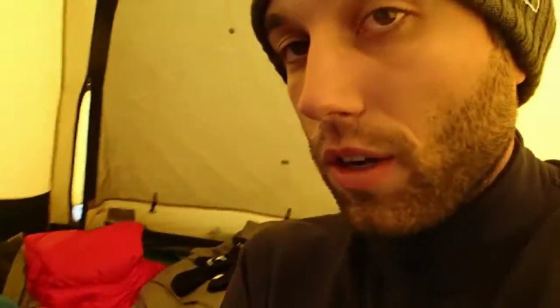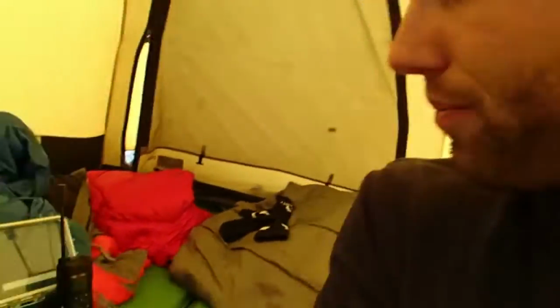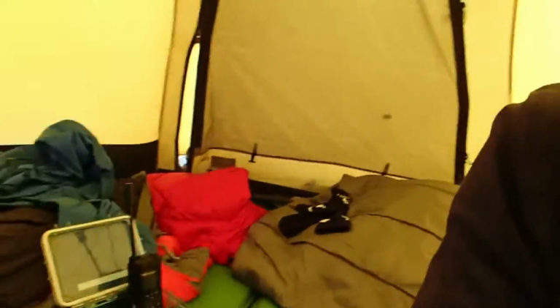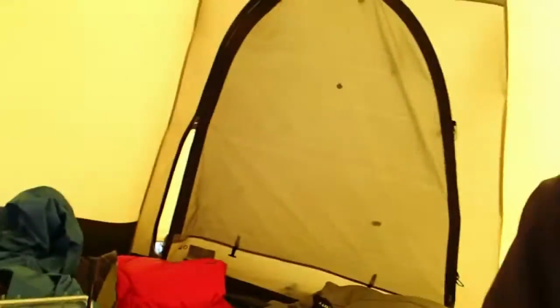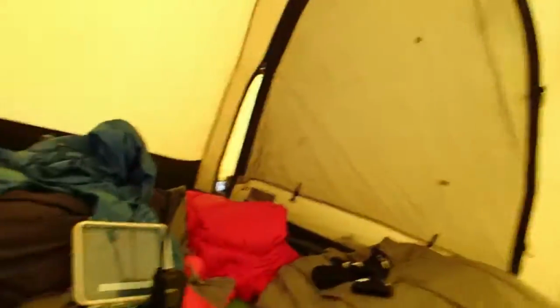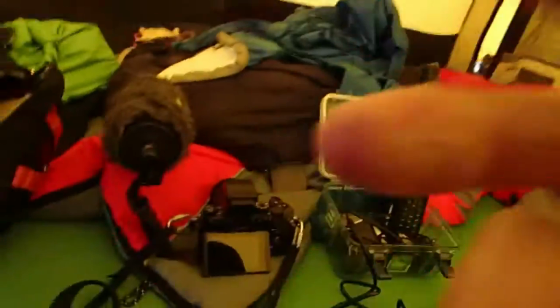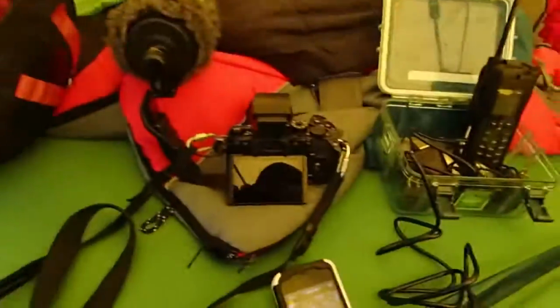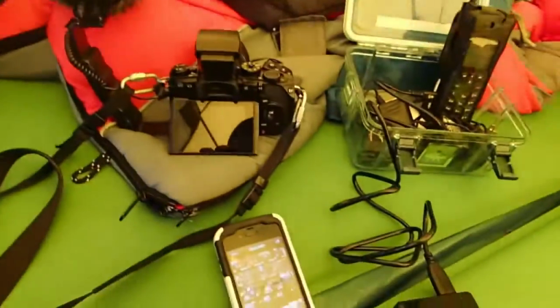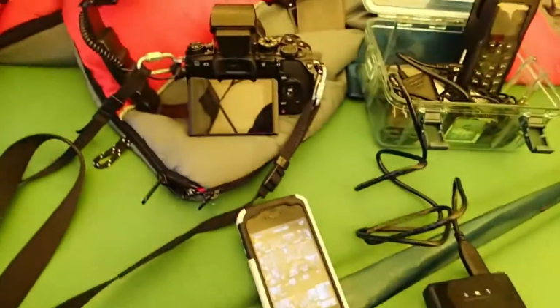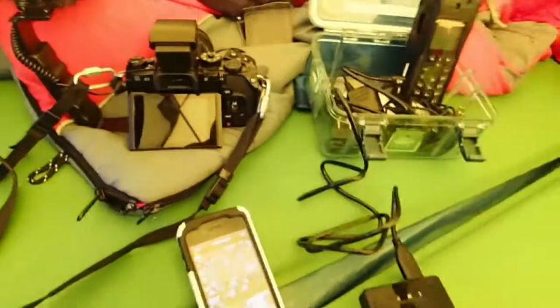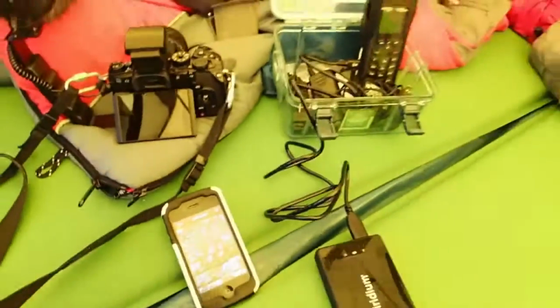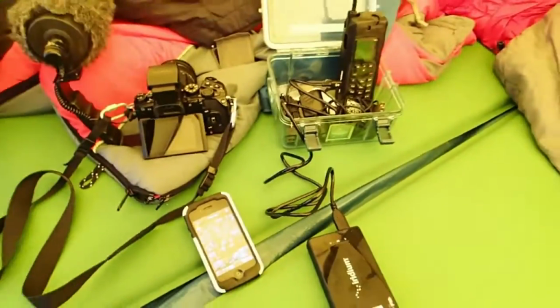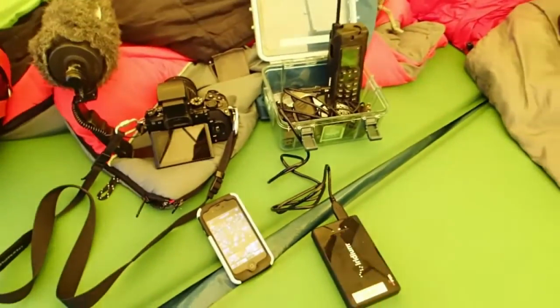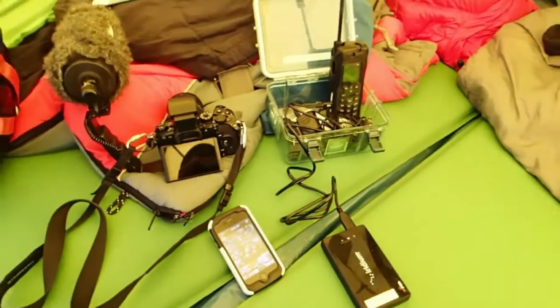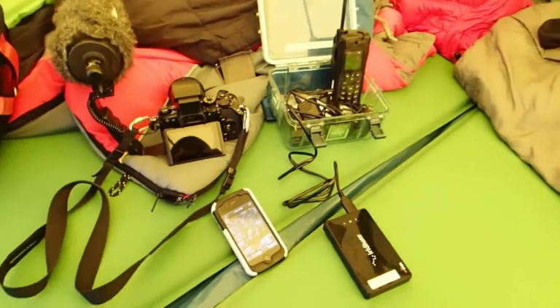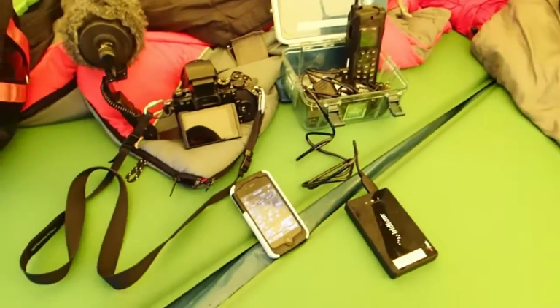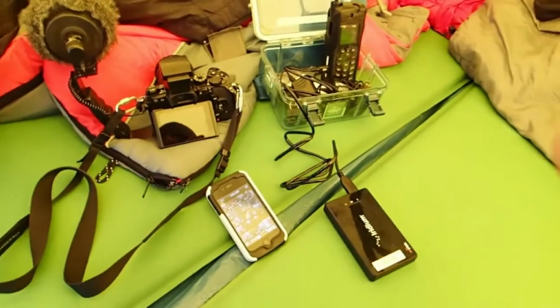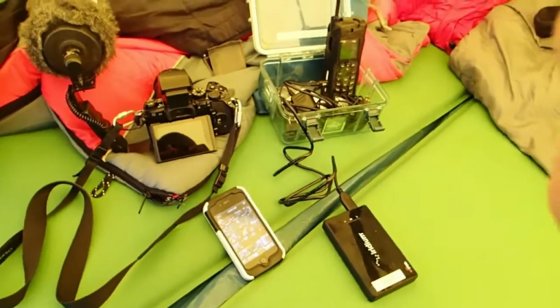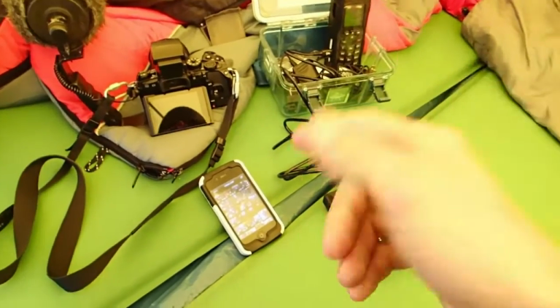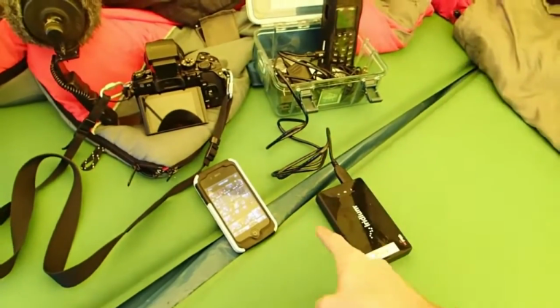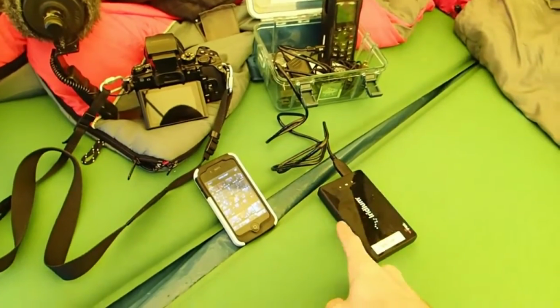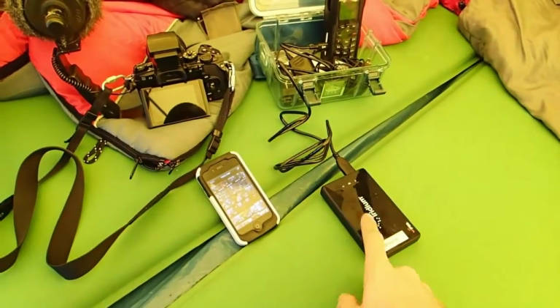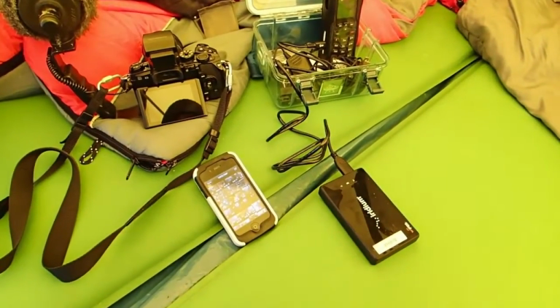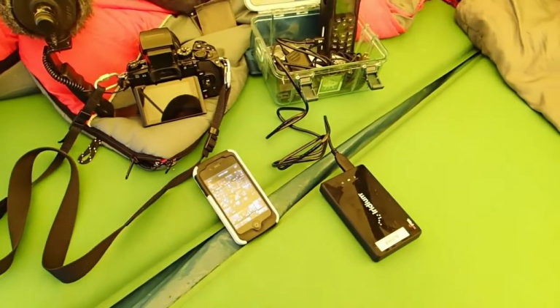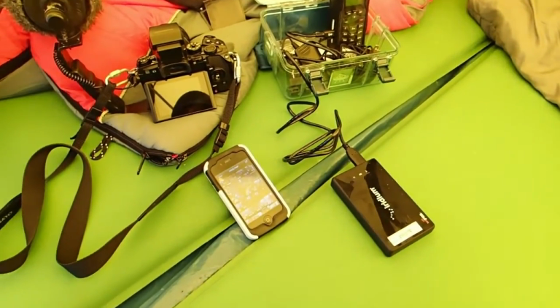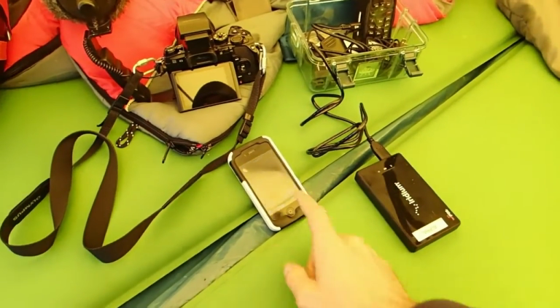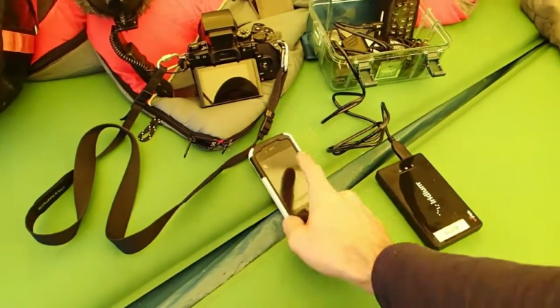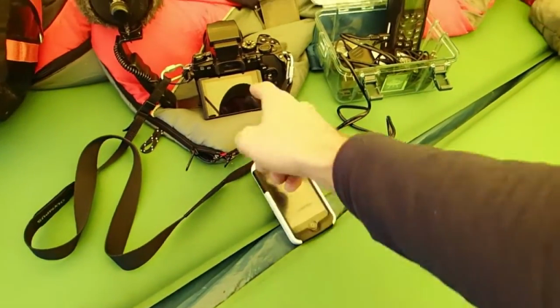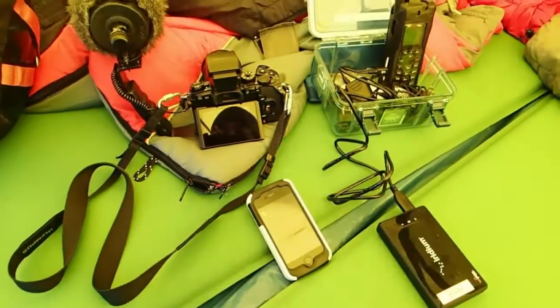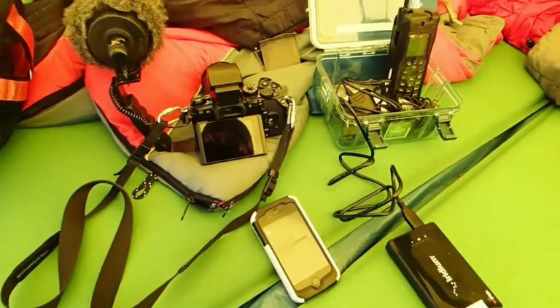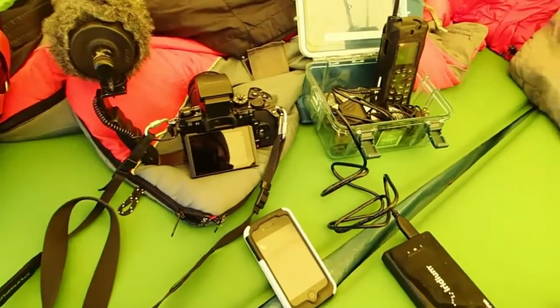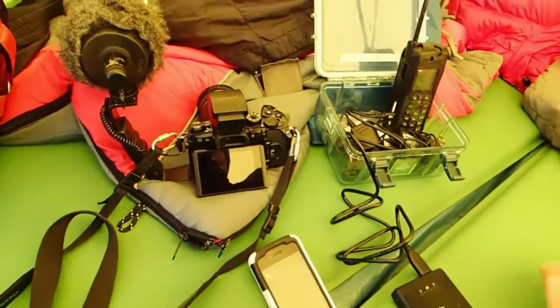Basically, I have my sat phone, Wi-Fi translator, iPhone, and the OMD-EM1.